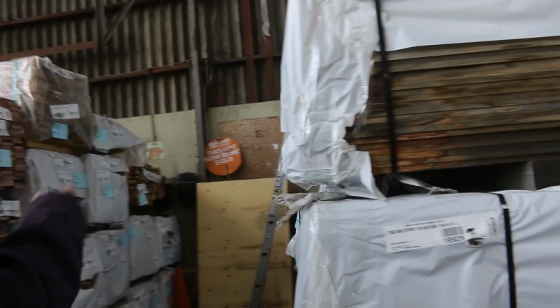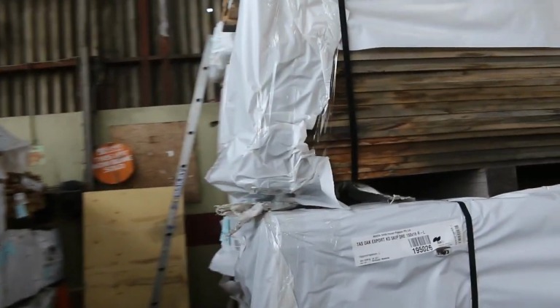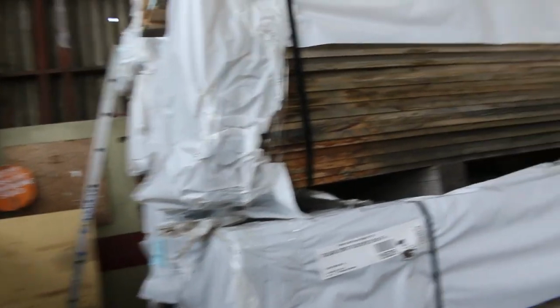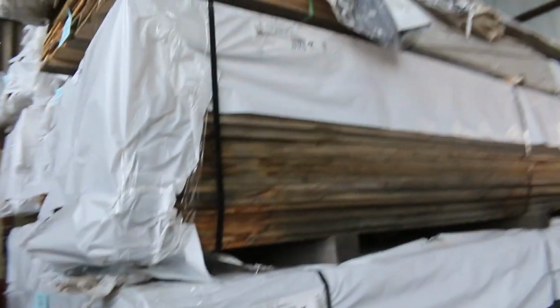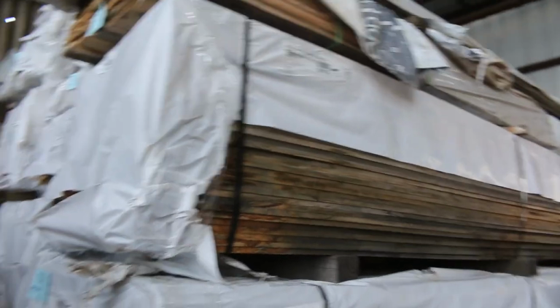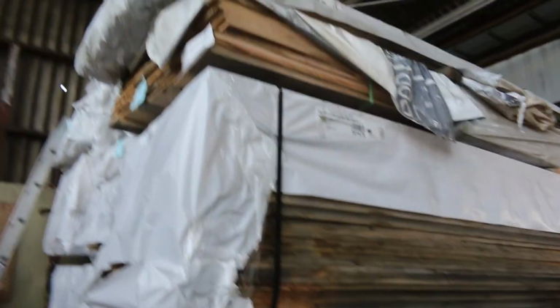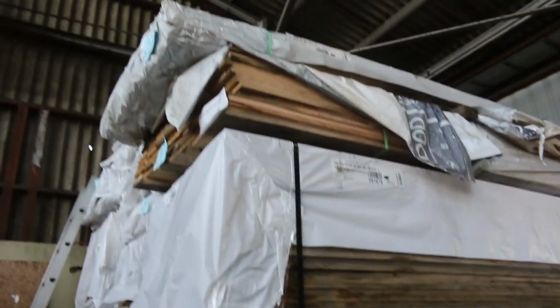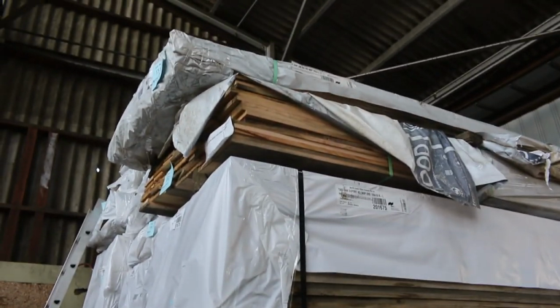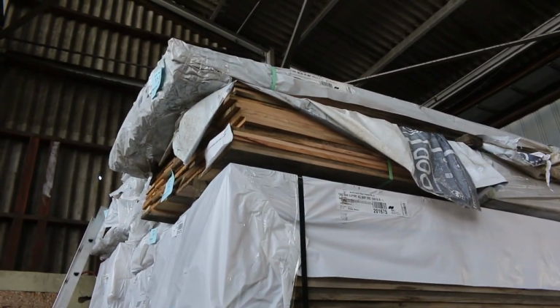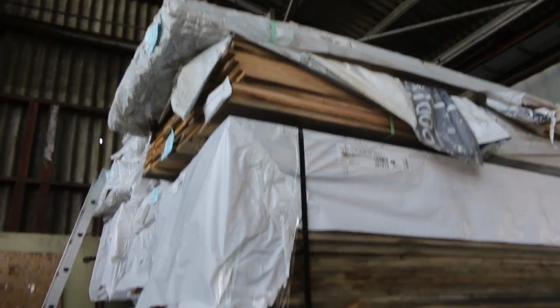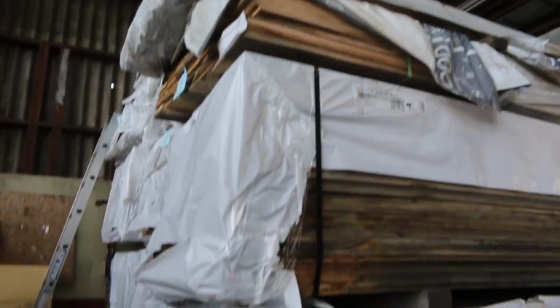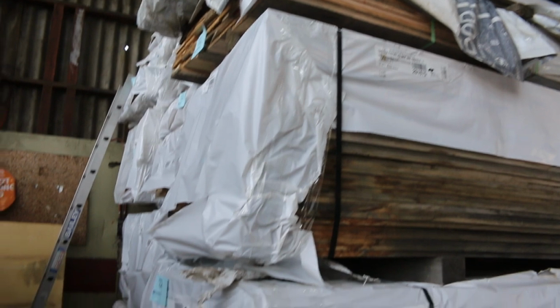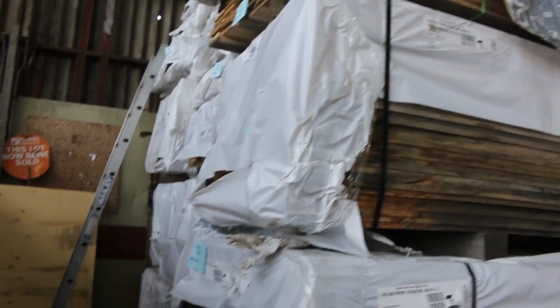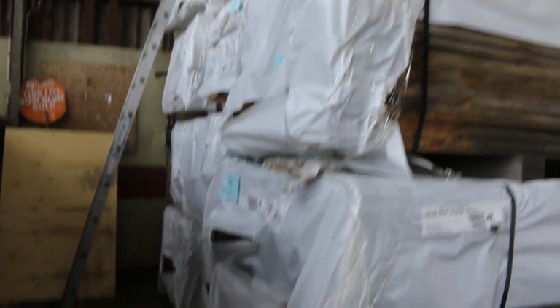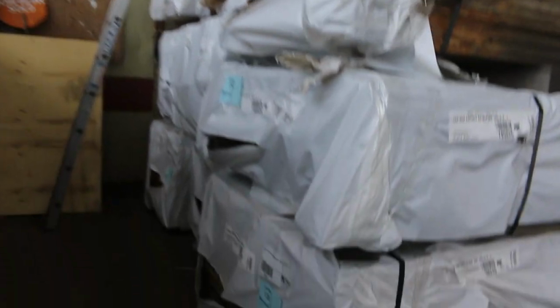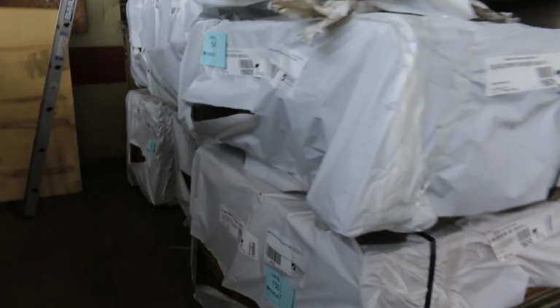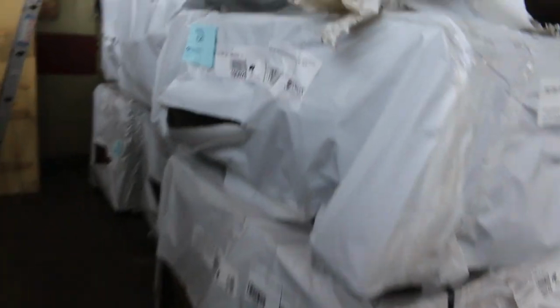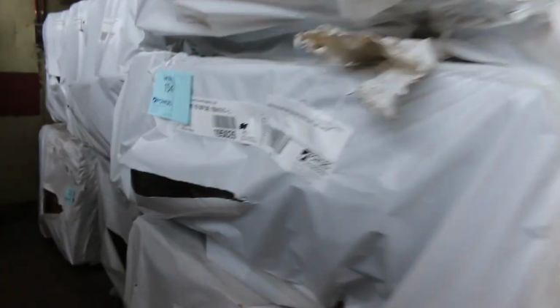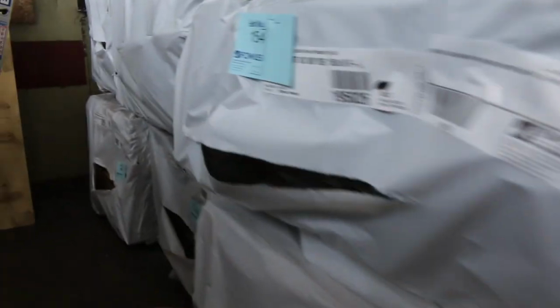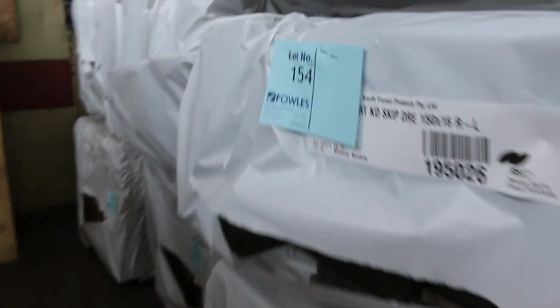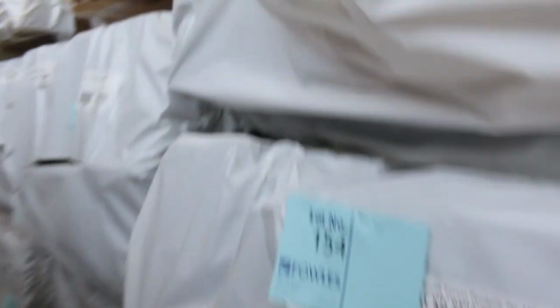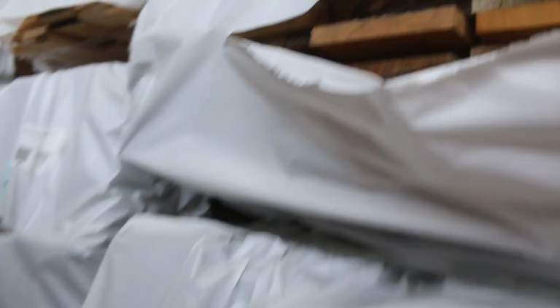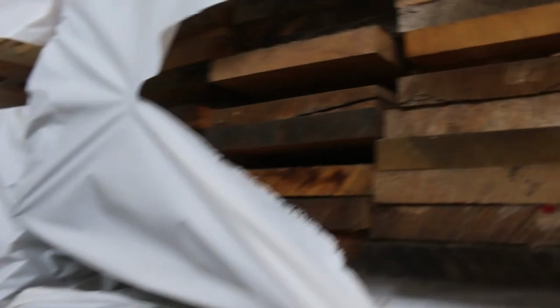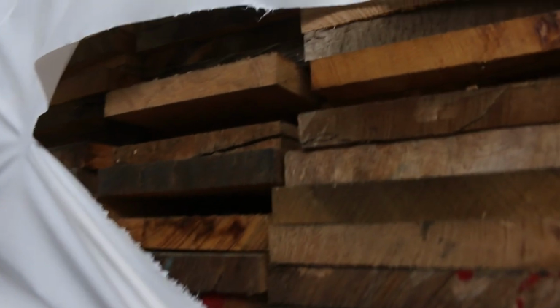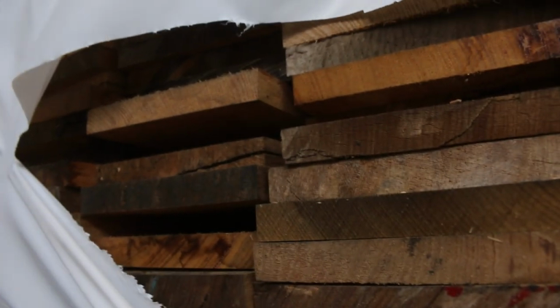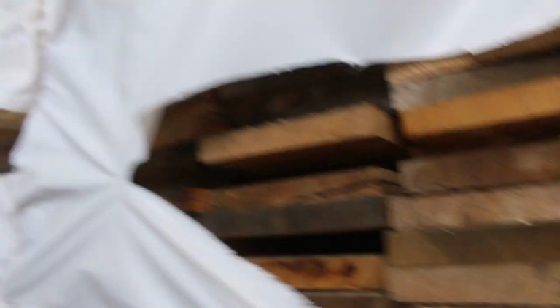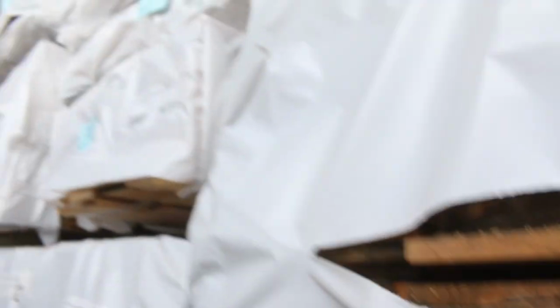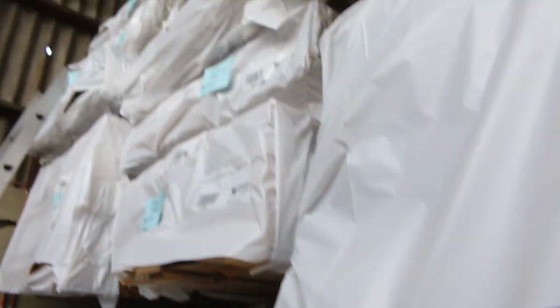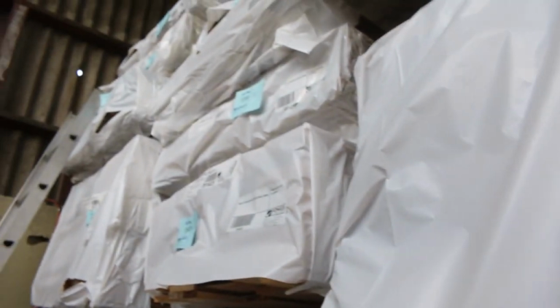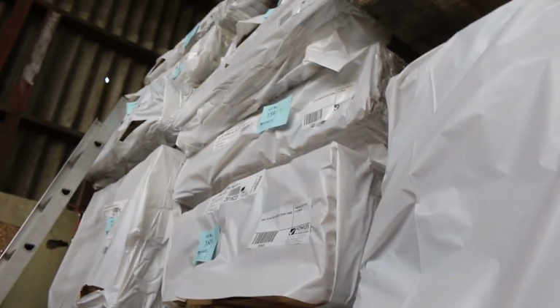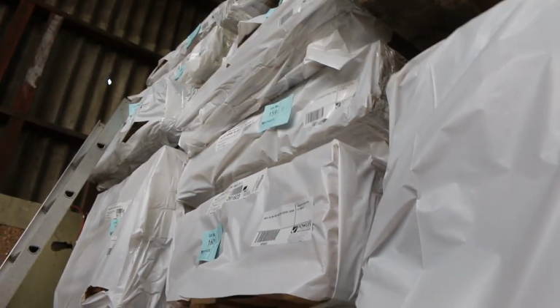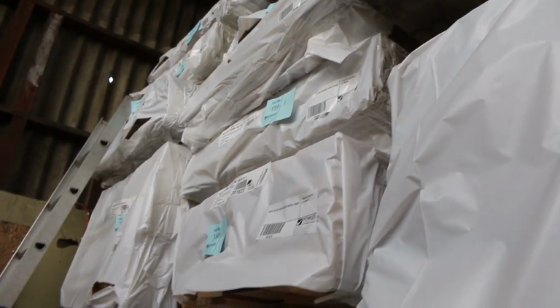A whole heap of skip dressed export grade Tazzy Oak — a whole big full semi load of that. Different sized packs — some small packs and some quite large packs as well. It's the export grade skip dressed Tazzy Oak.